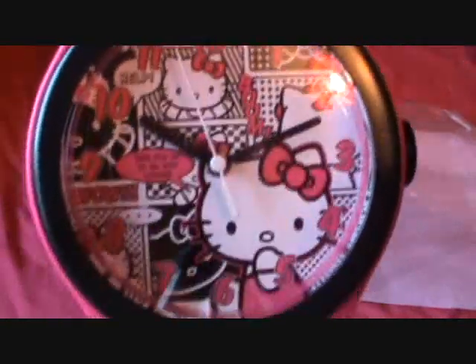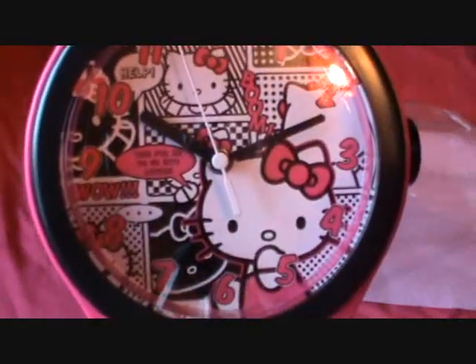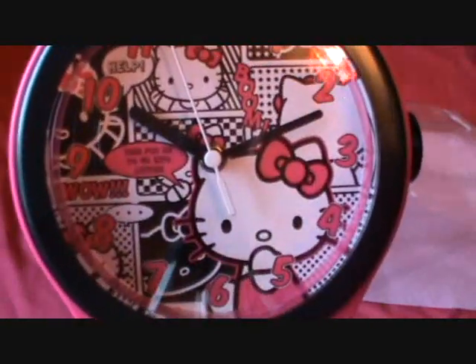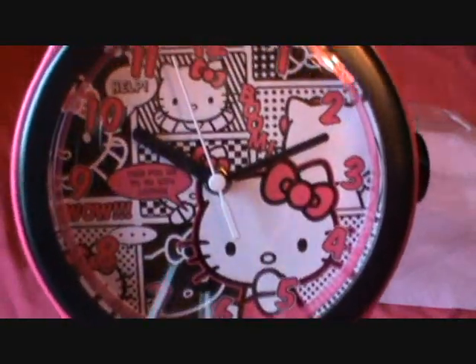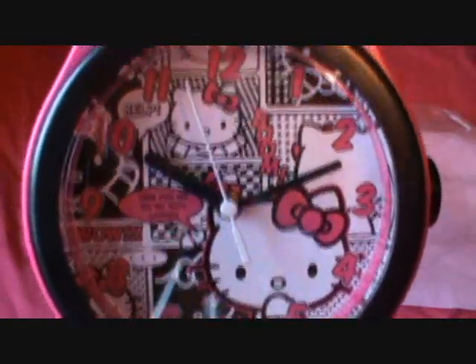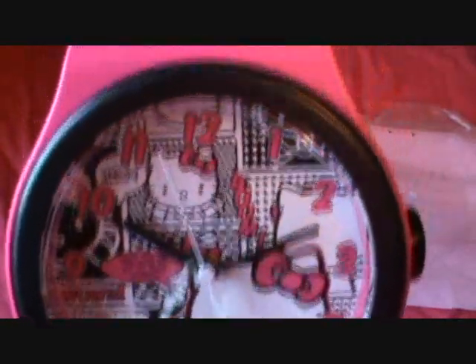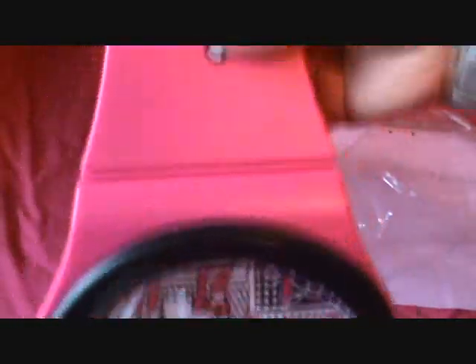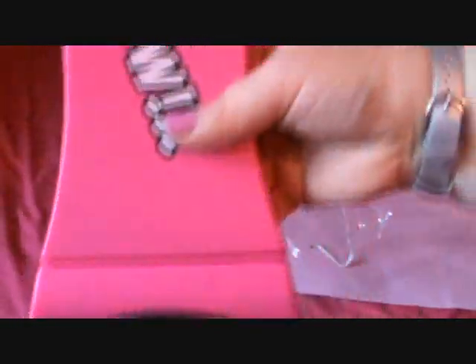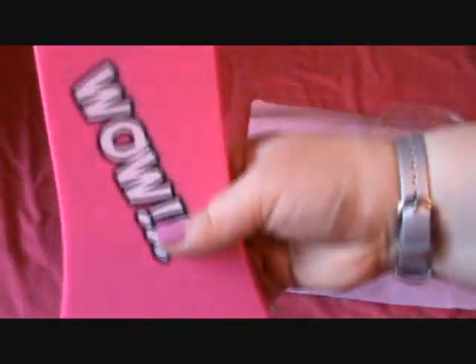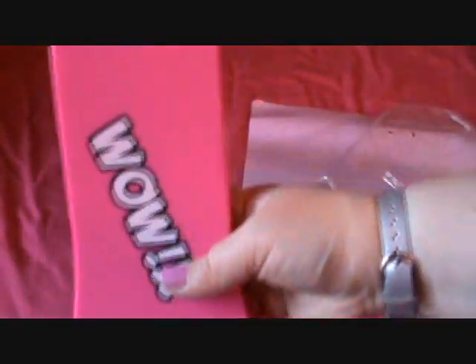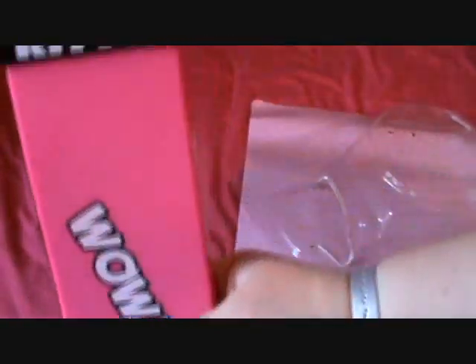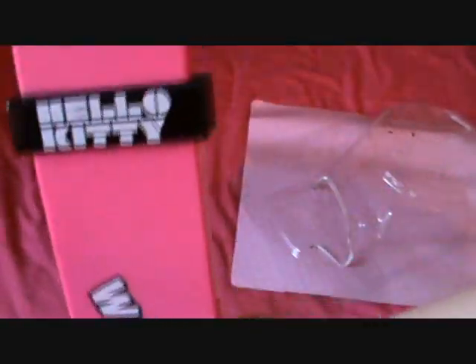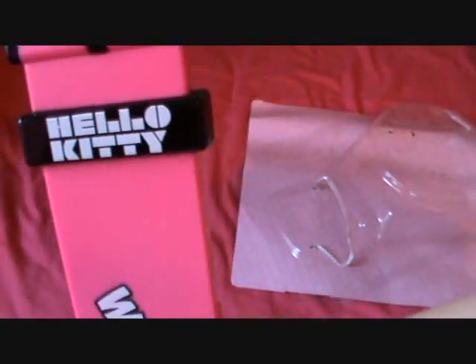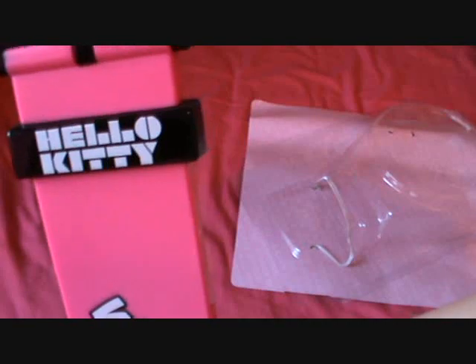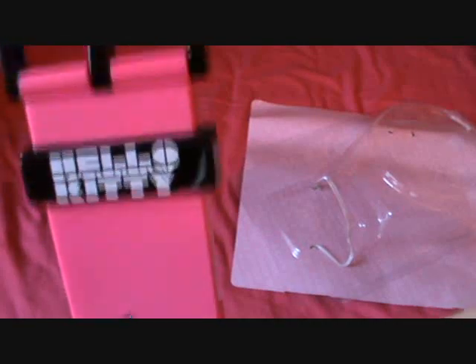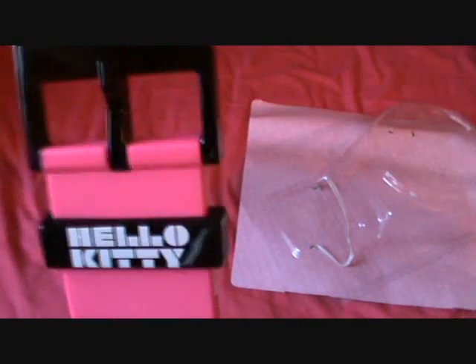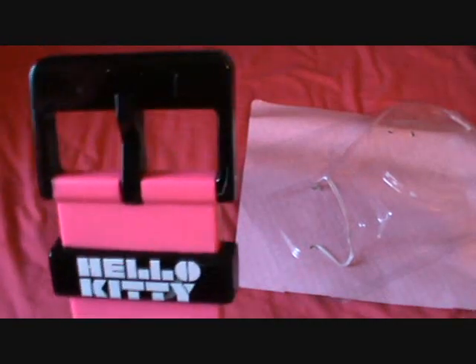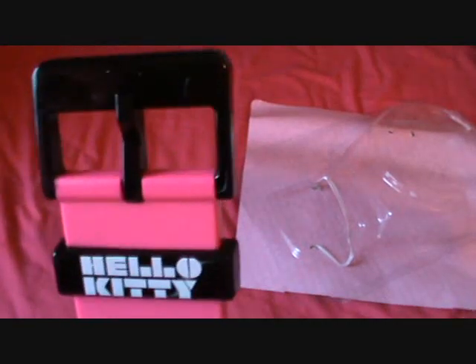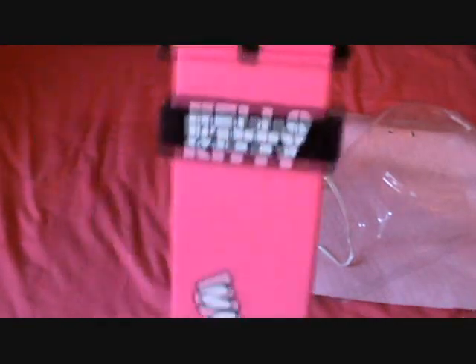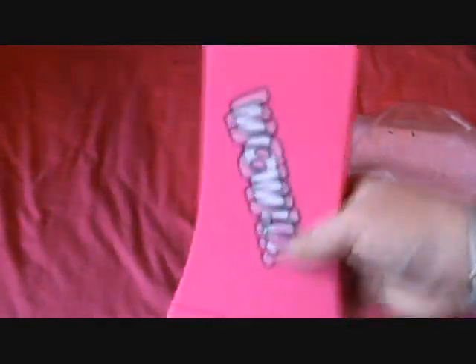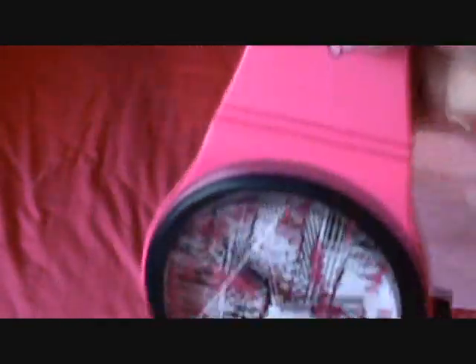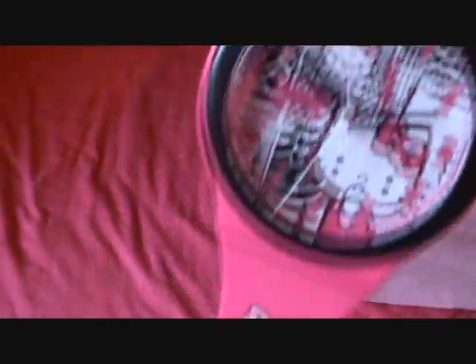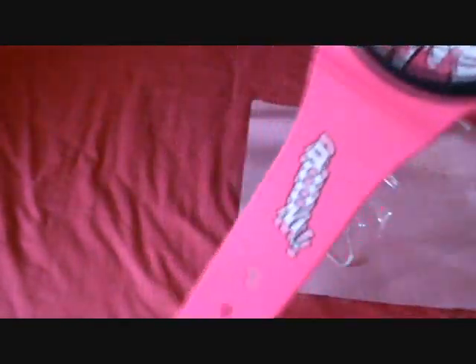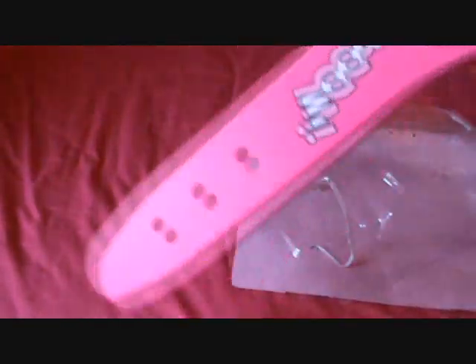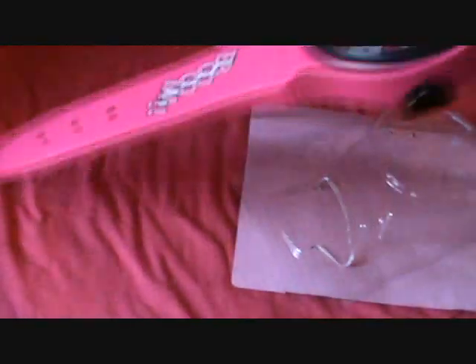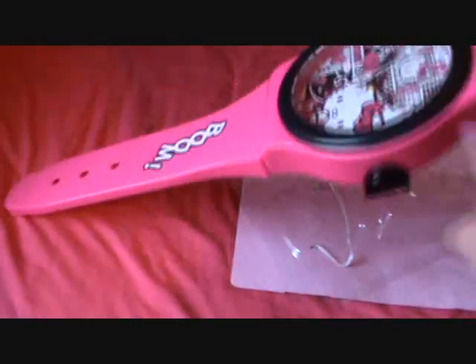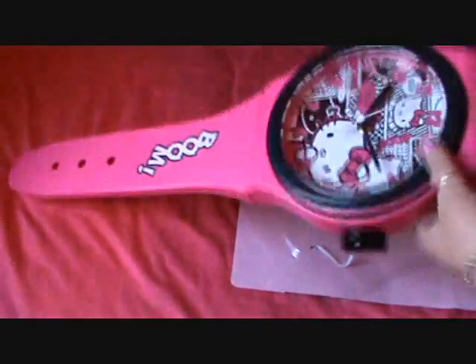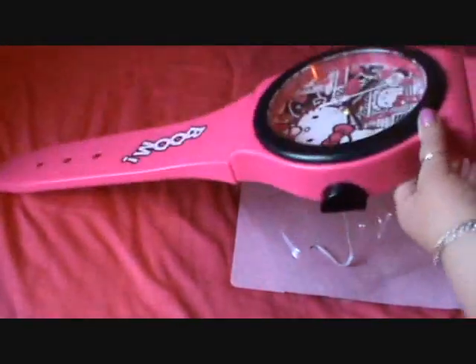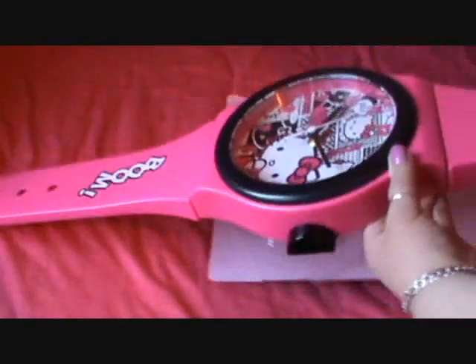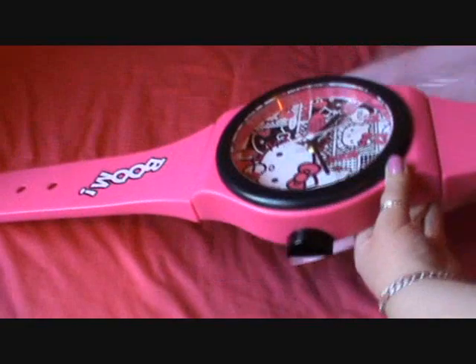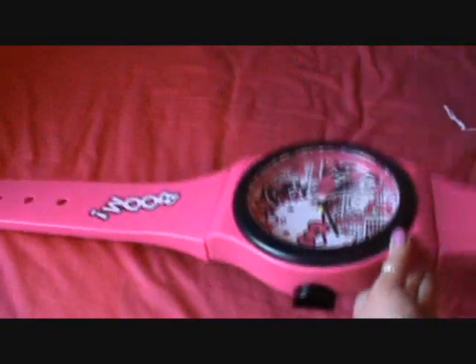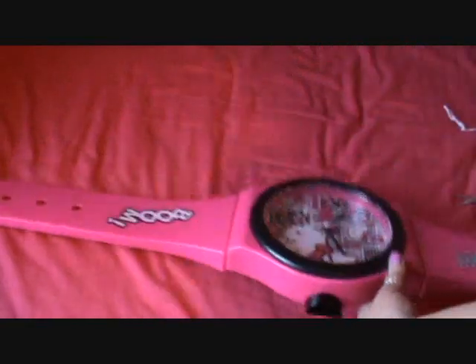So yeah, it's got this comic book design on it, which I love. And it says Hello Kitty at the top, and then a buckle. It is probably going to be impossible to get this all on screen.